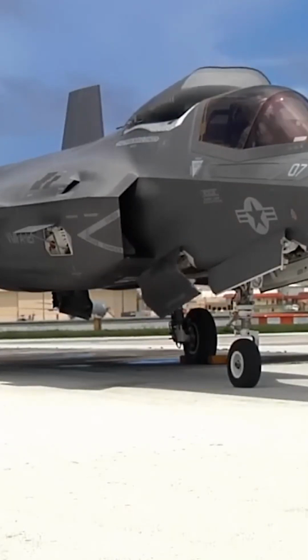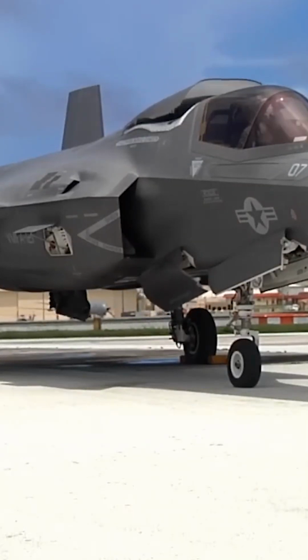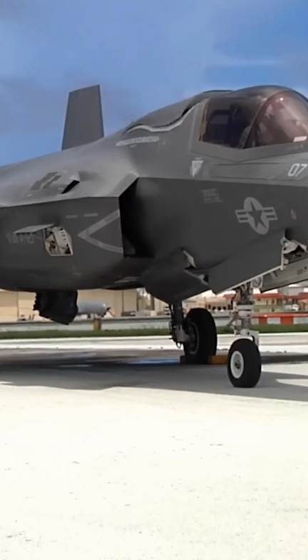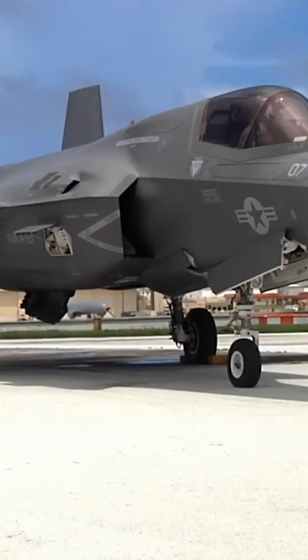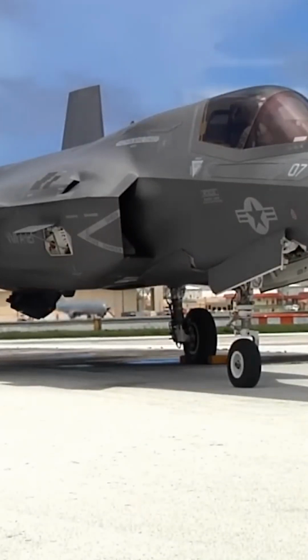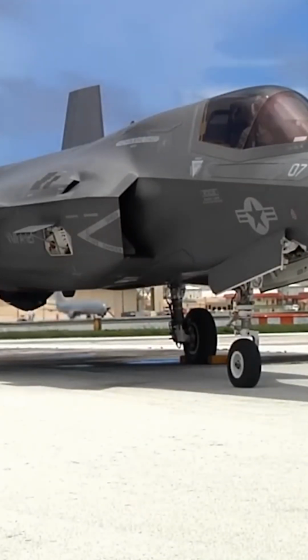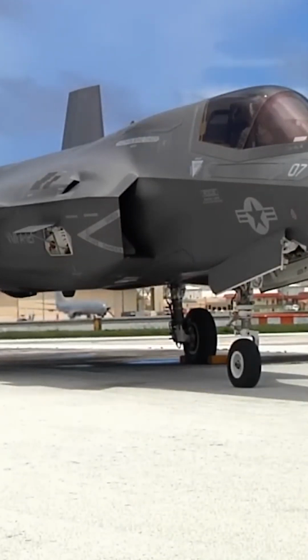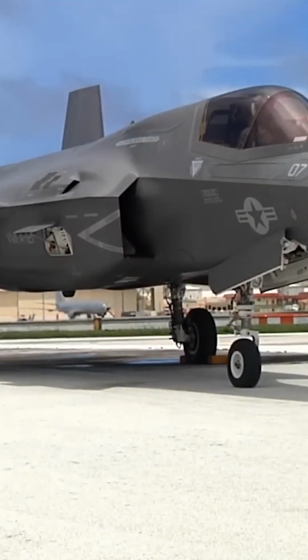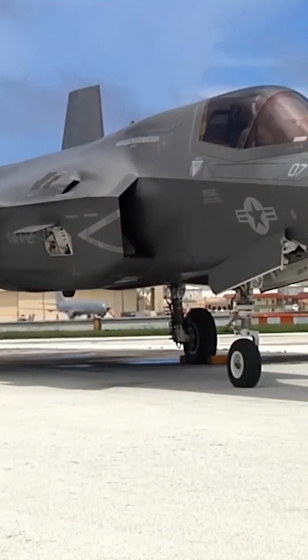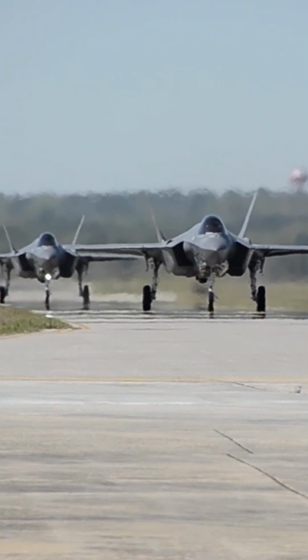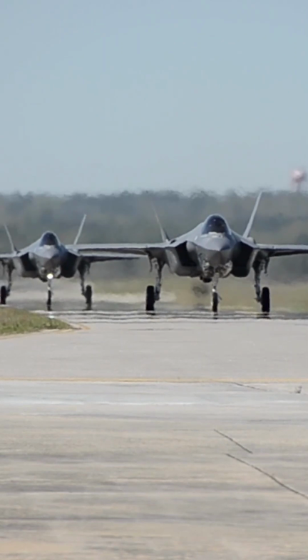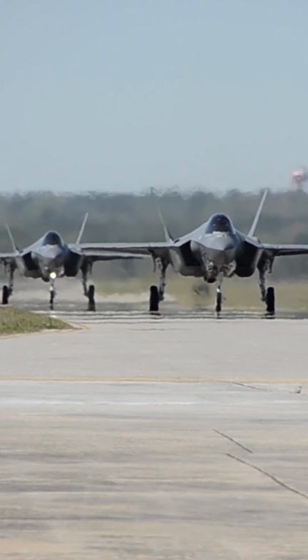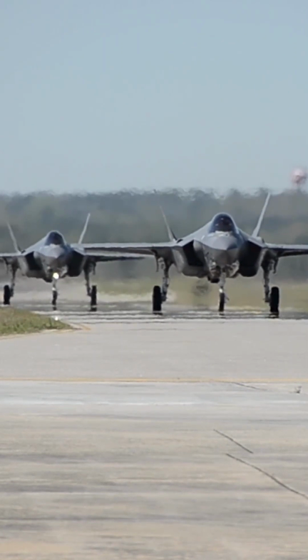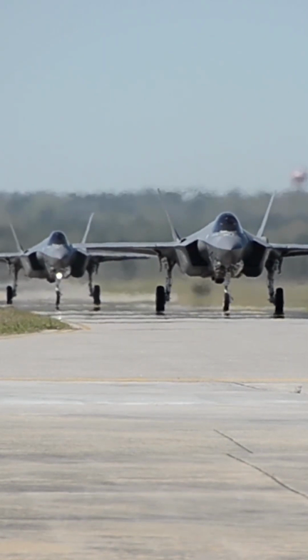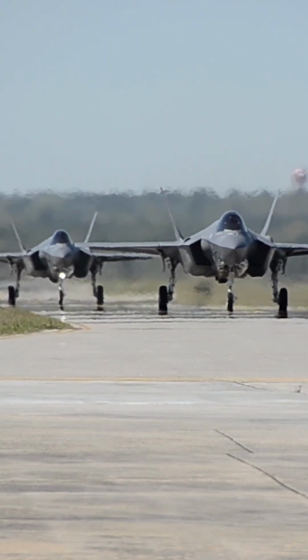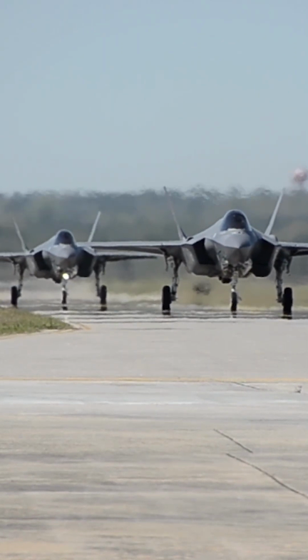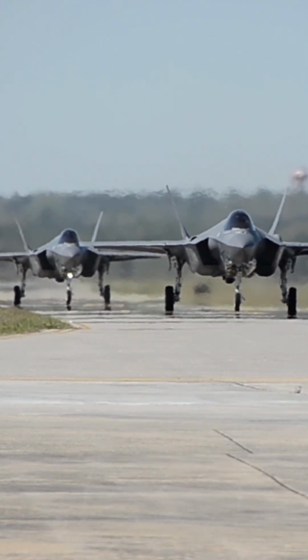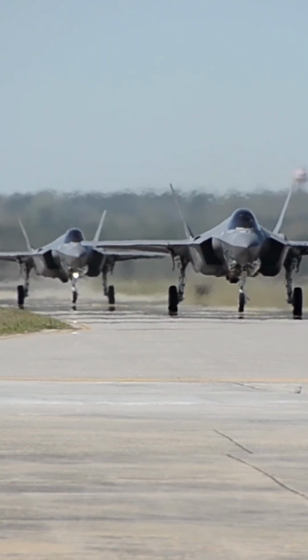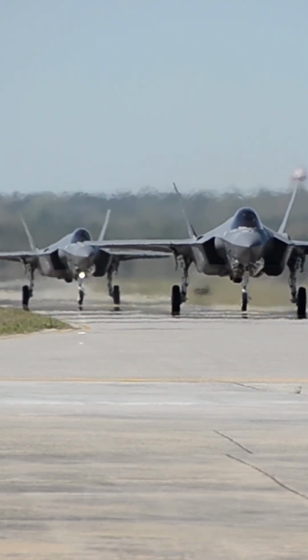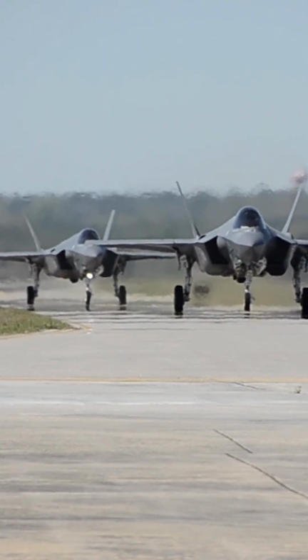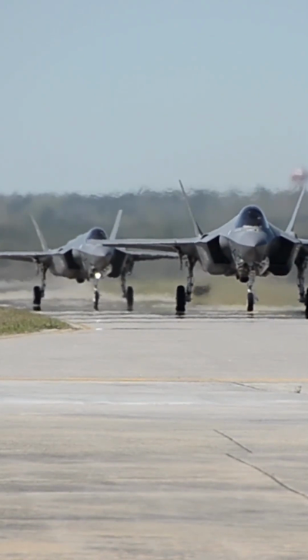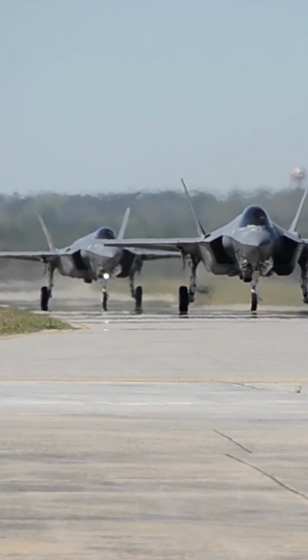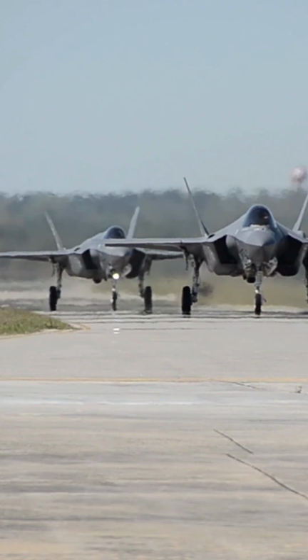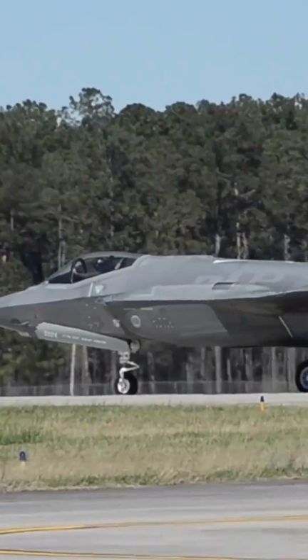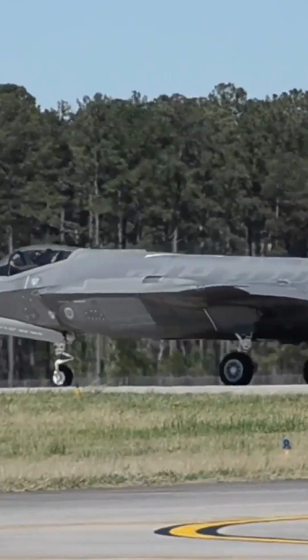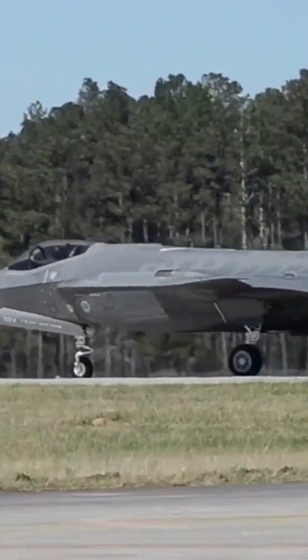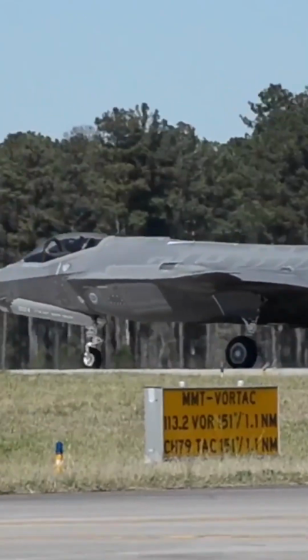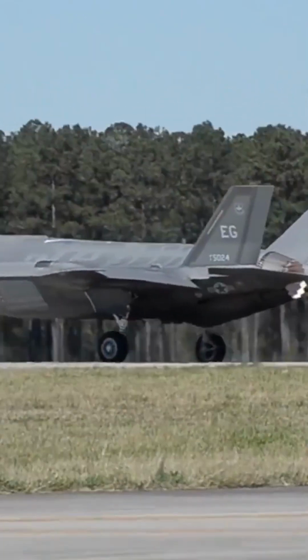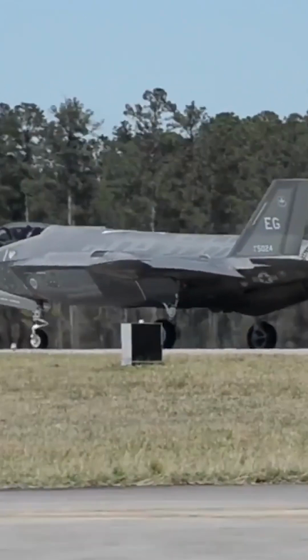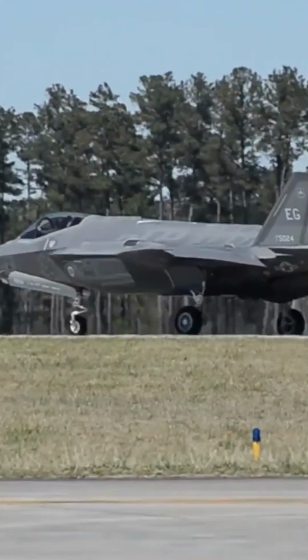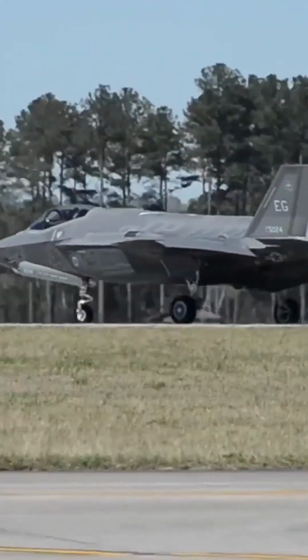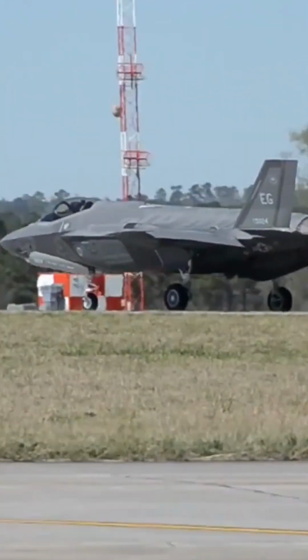The F-35 Lightning II is a fifth-generation stealth fighter developed by the United States. It combines advanced stealth technology, advanced sensors, and networking capabilities, making it highly capable in air-to-air and air-to-ground missions.